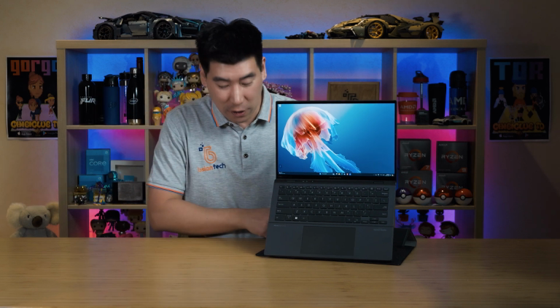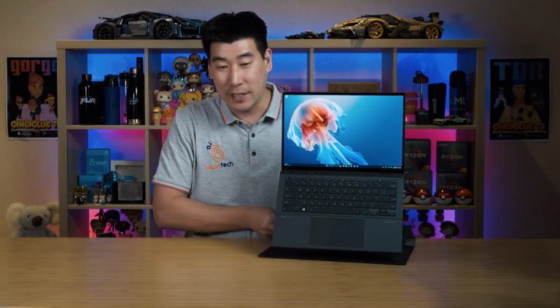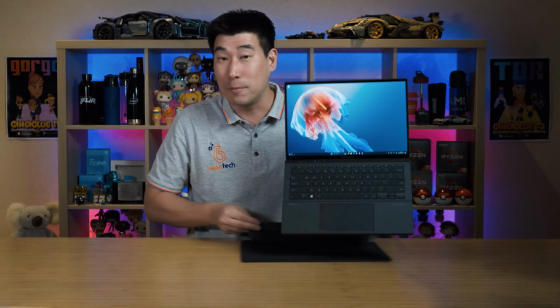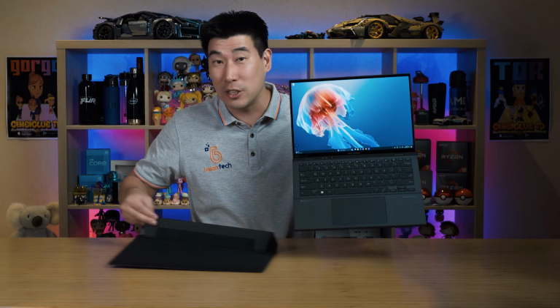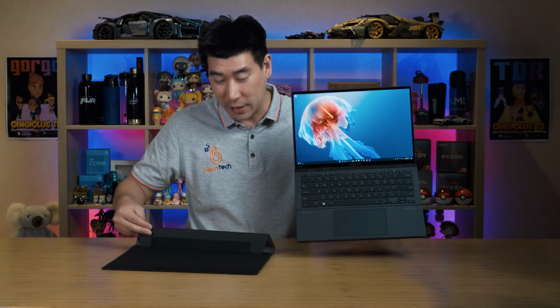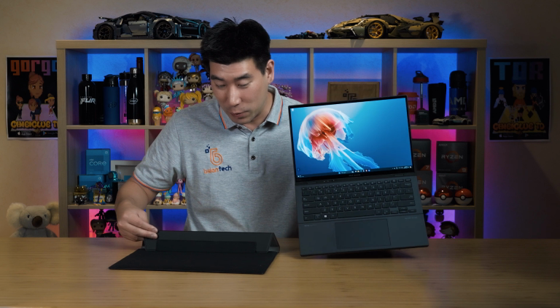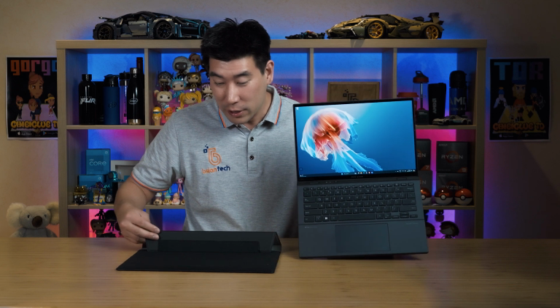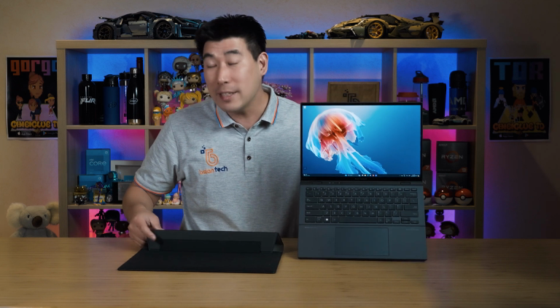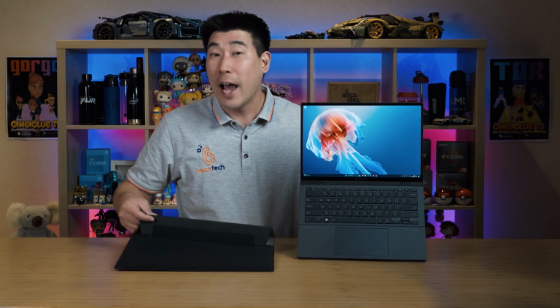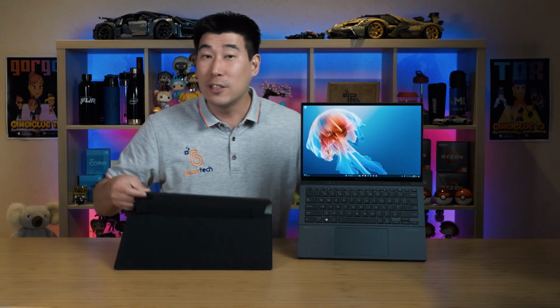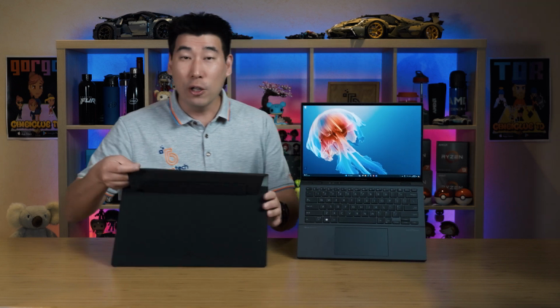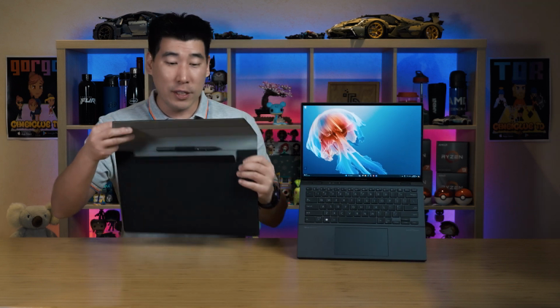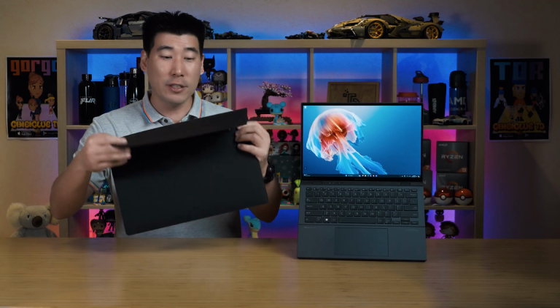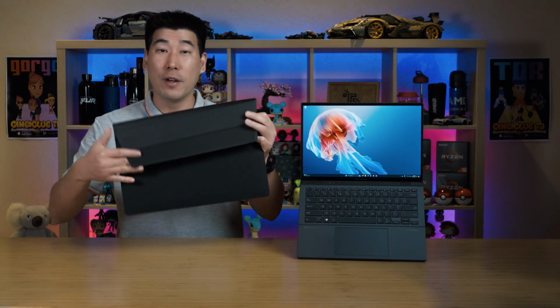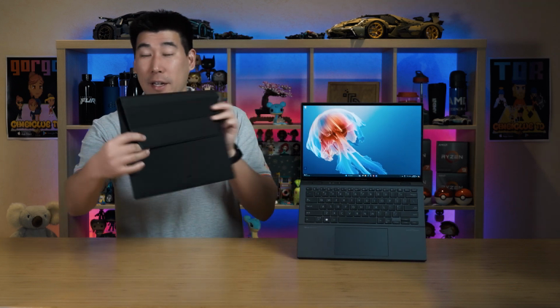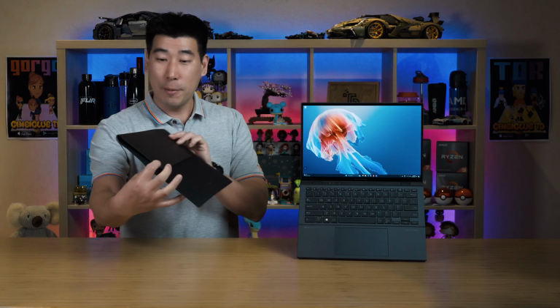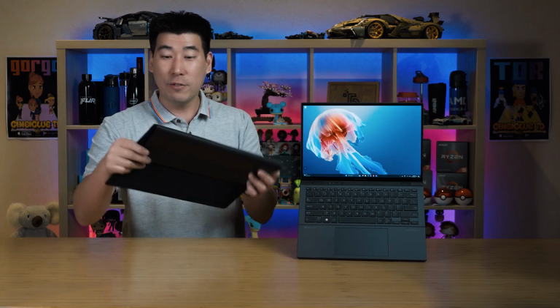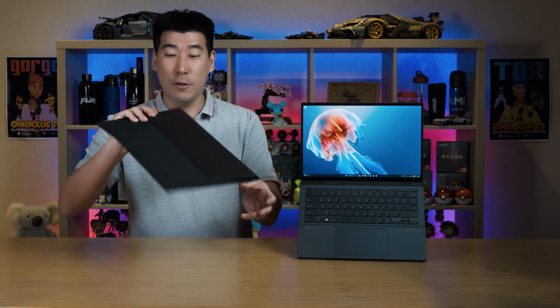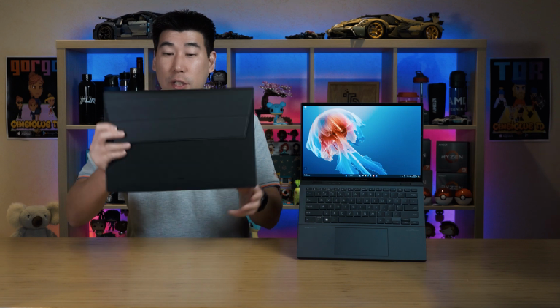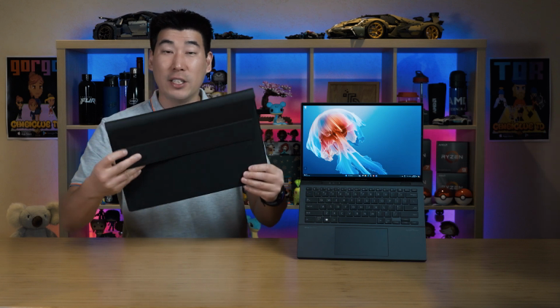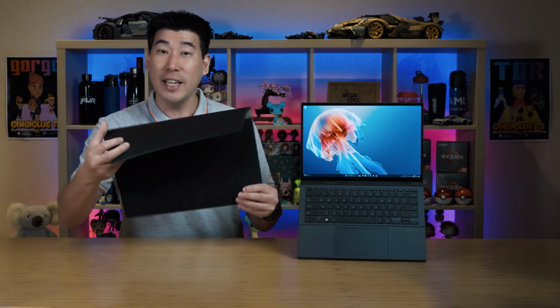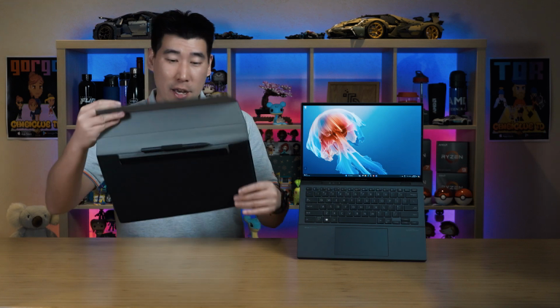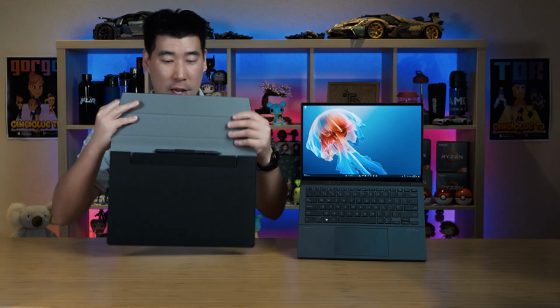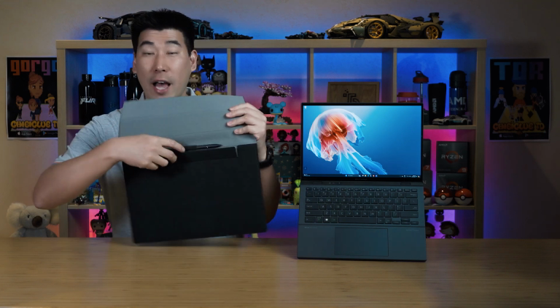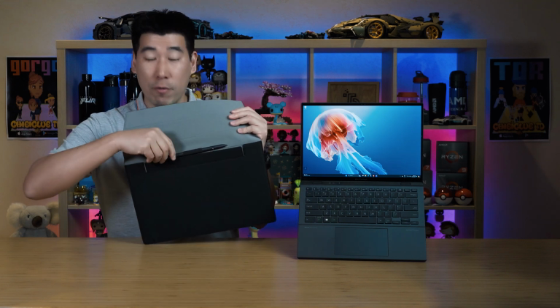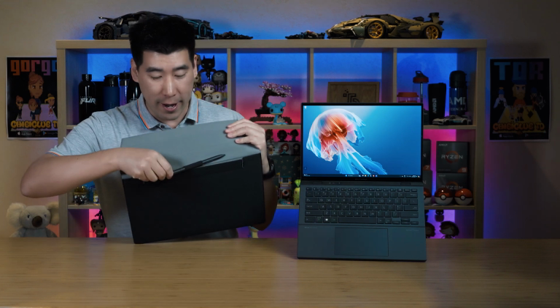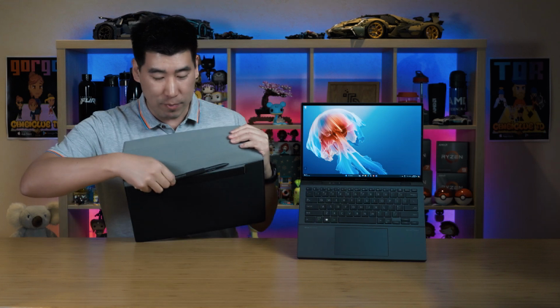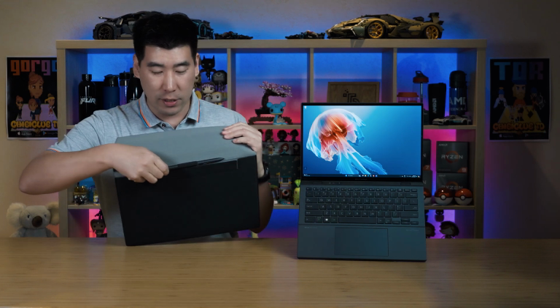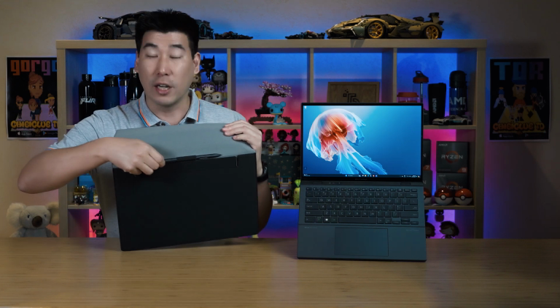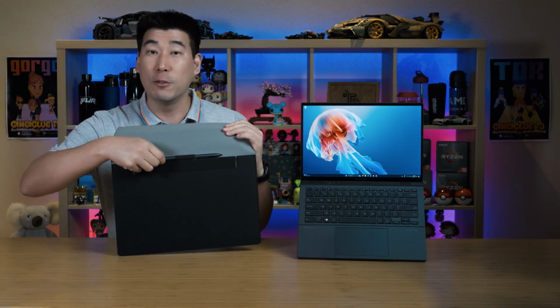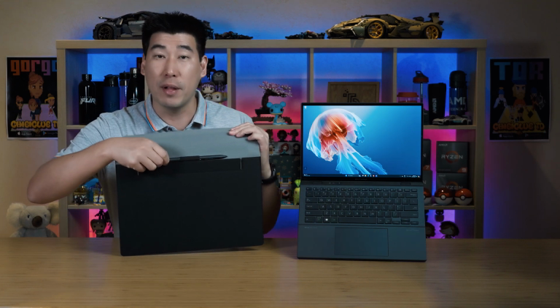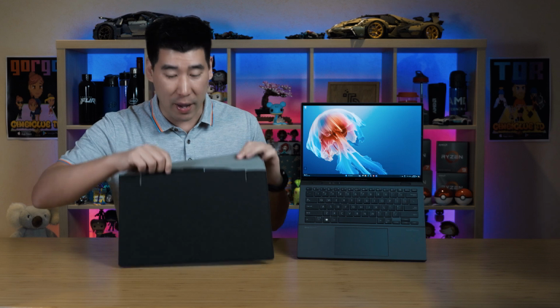Asus does include a nice little slip case for it, which is really good. It also comes with a pen here, and there's a nice place where the pen is stored.